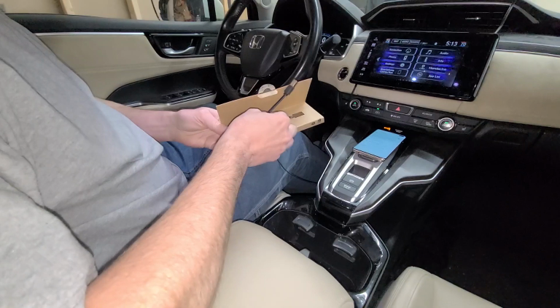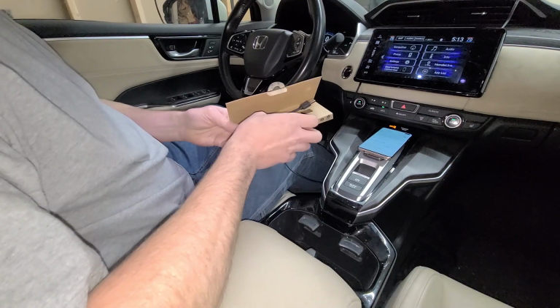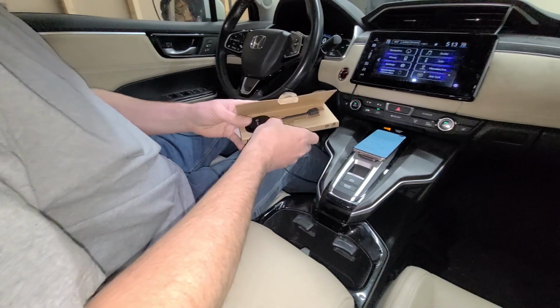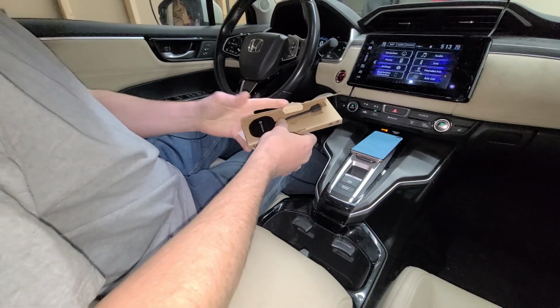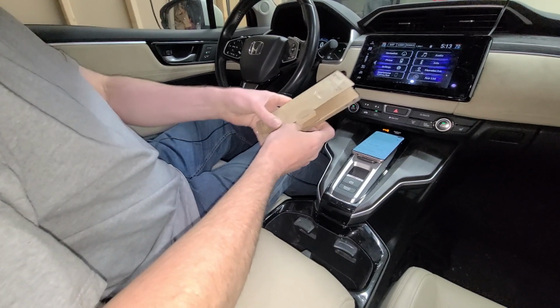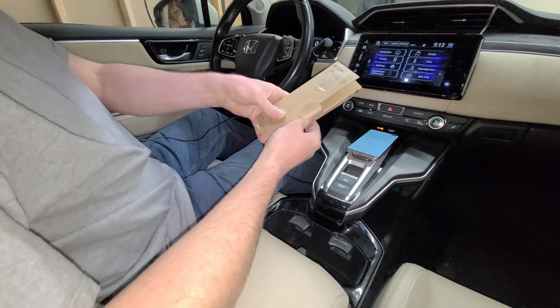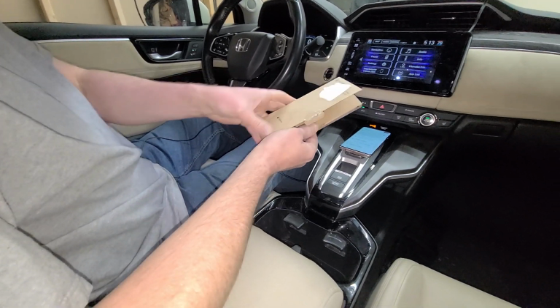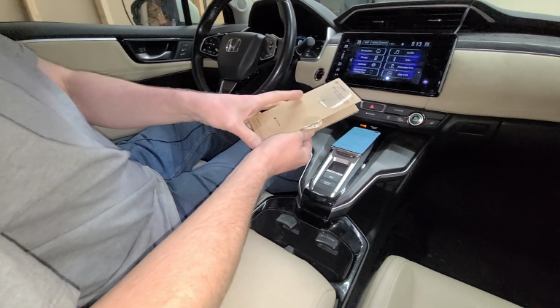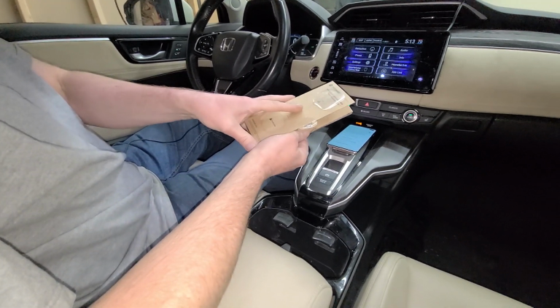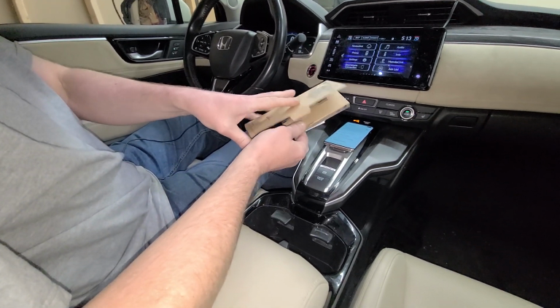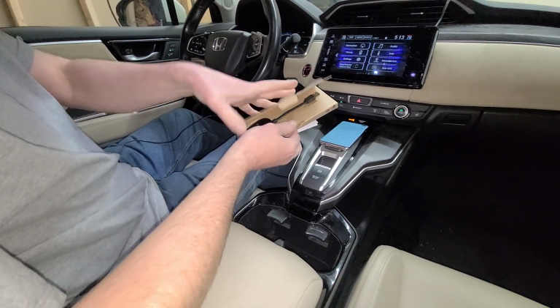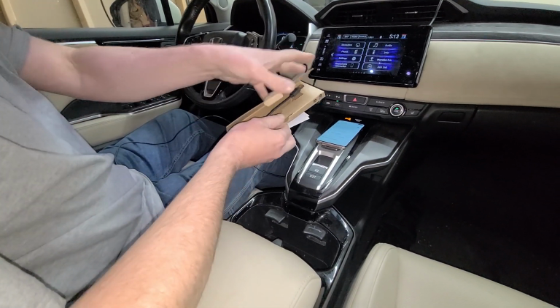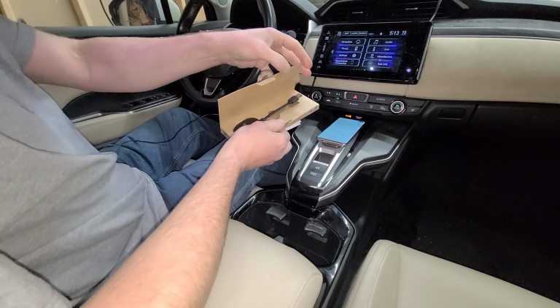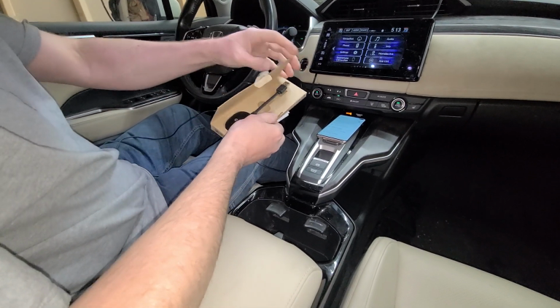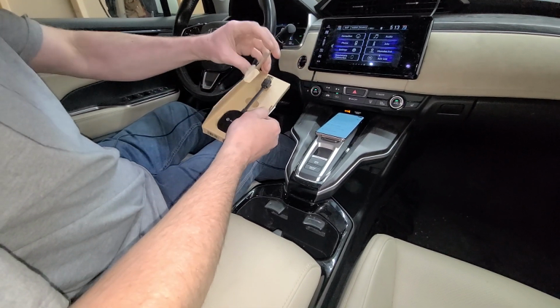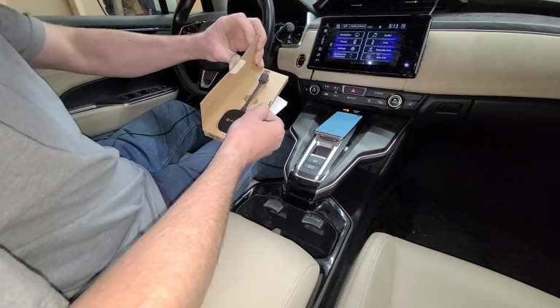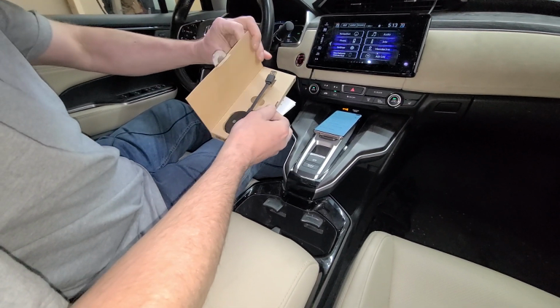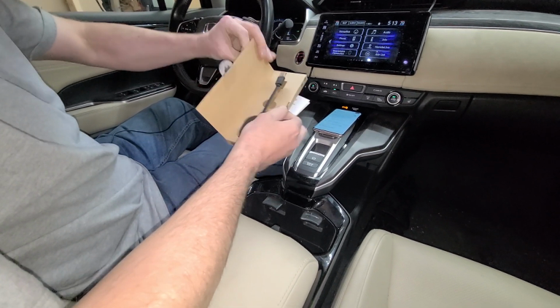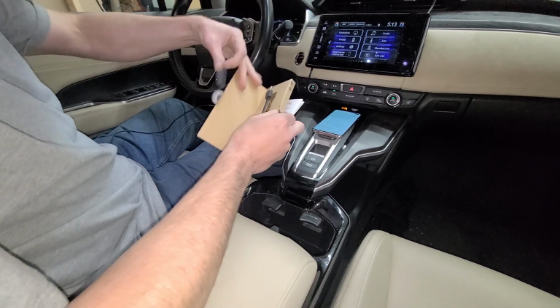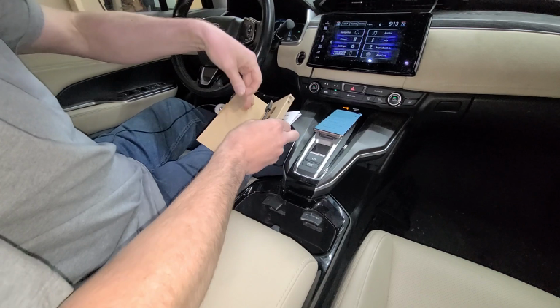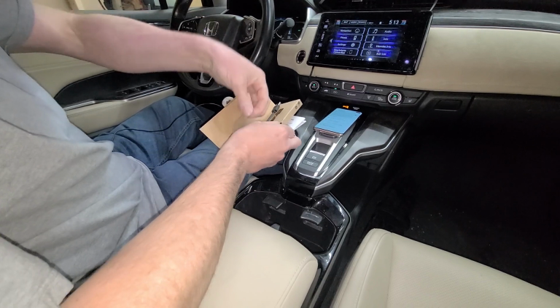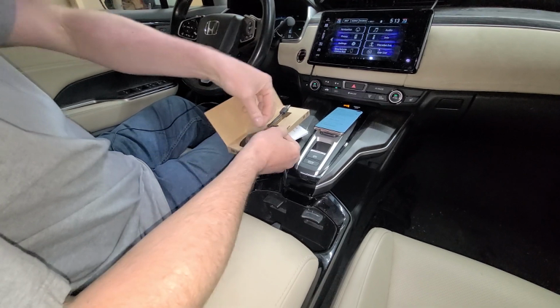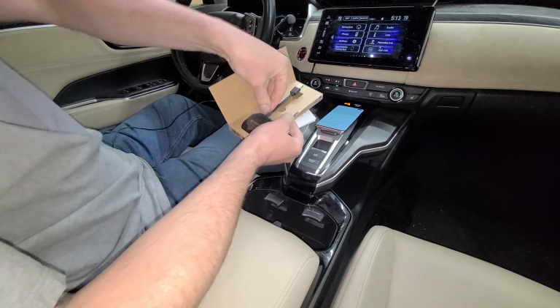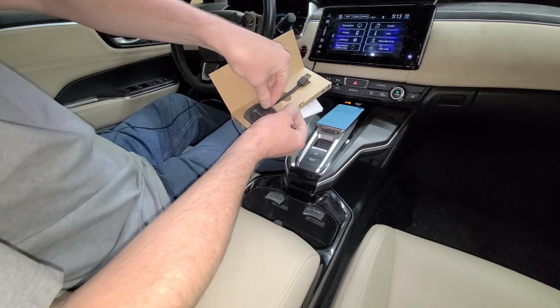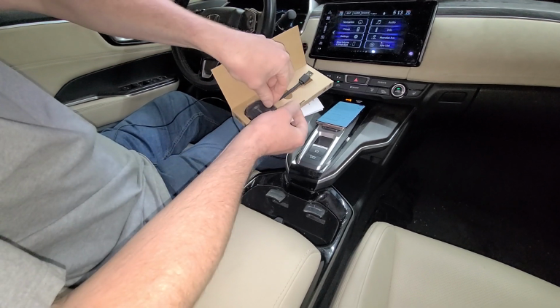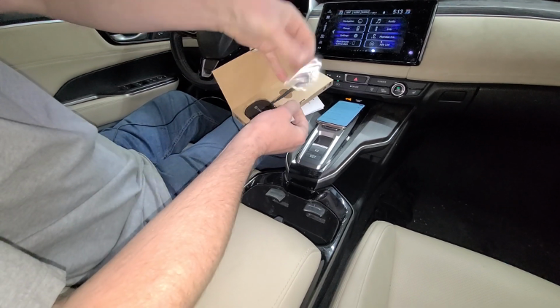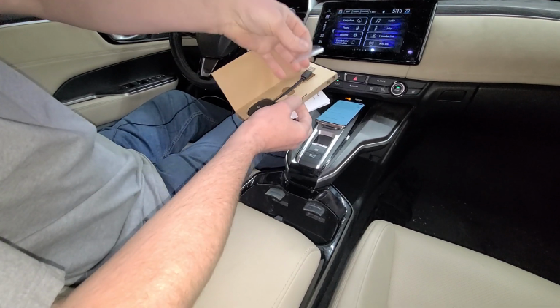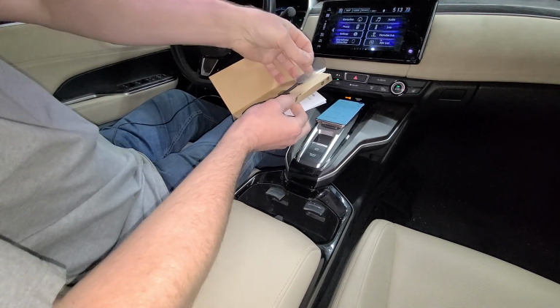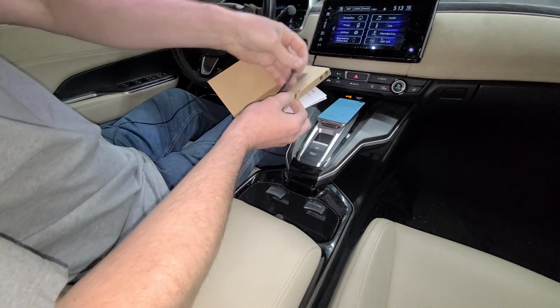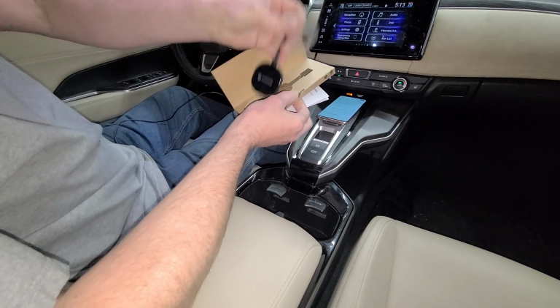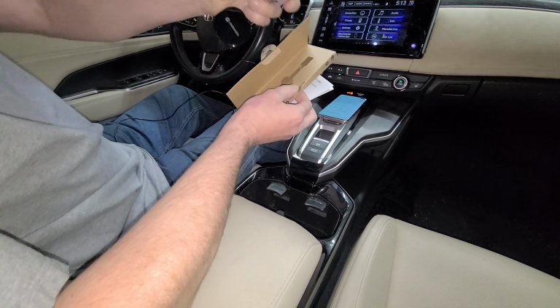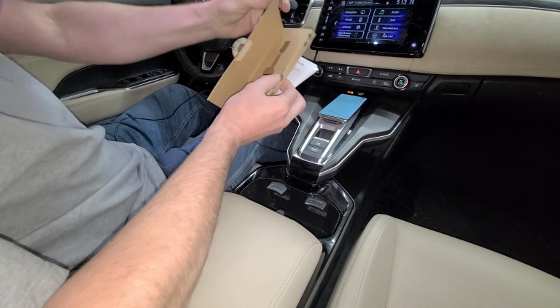Okay, here we go. As far as the unboxing goes, you can open it up. There's only one item in here. It's got a piece of plastic on there — you can take that off.